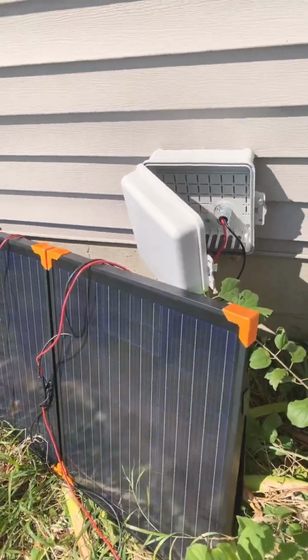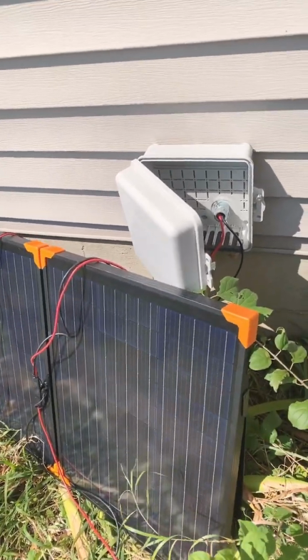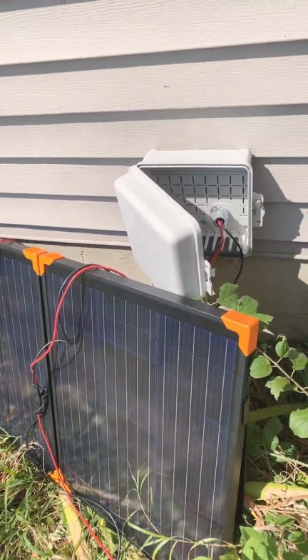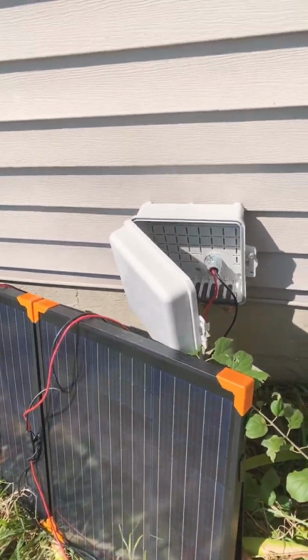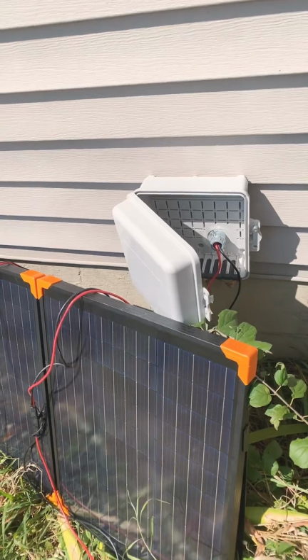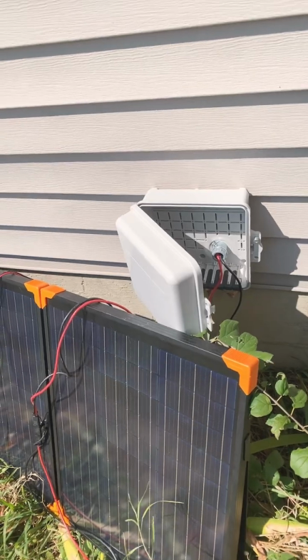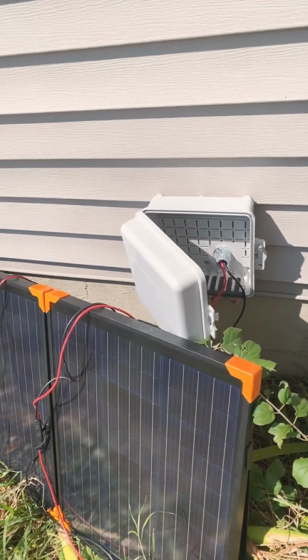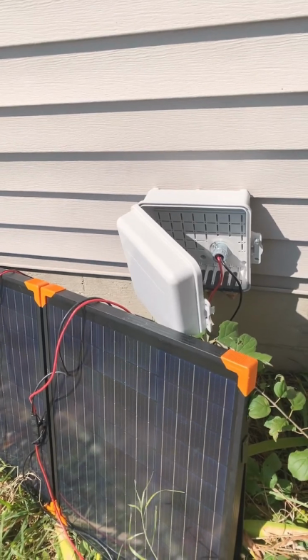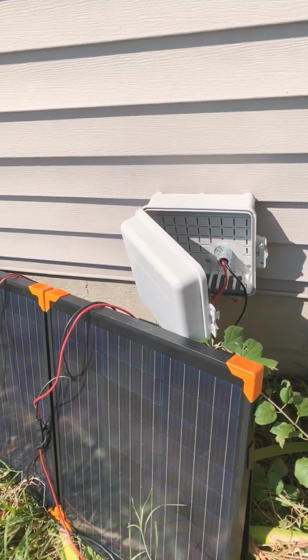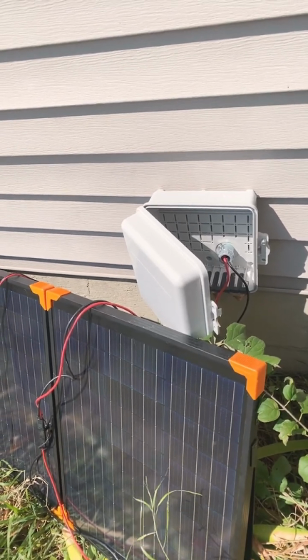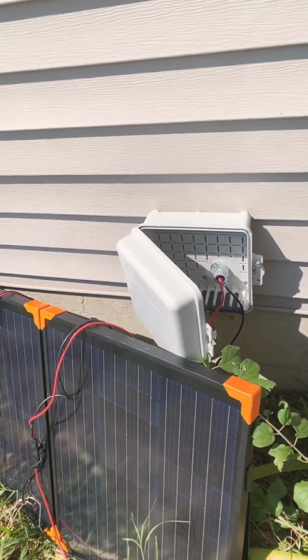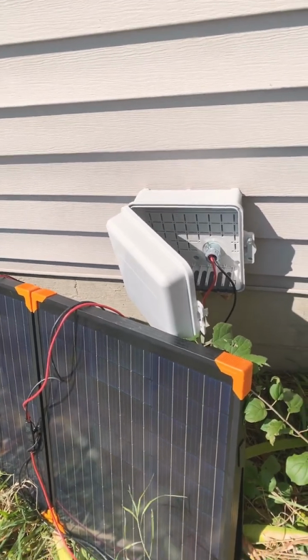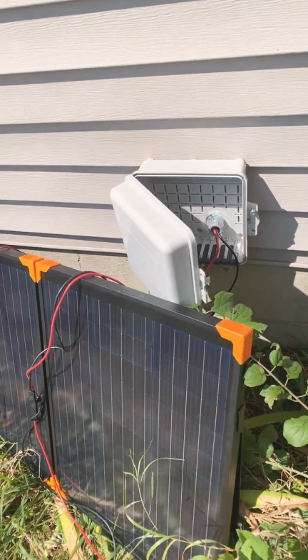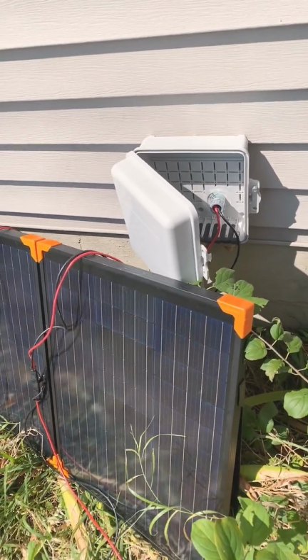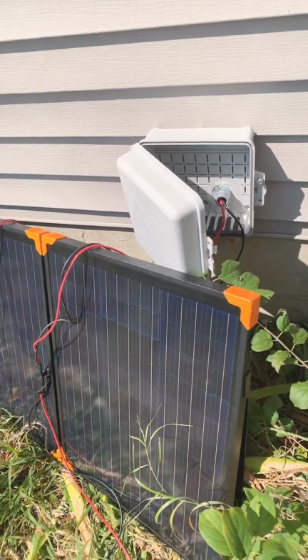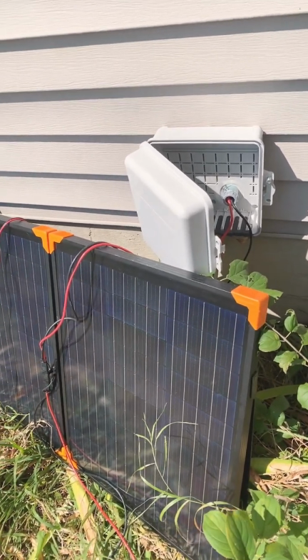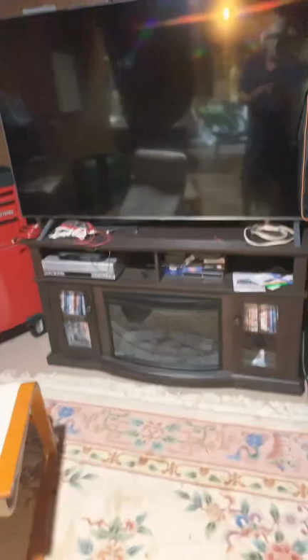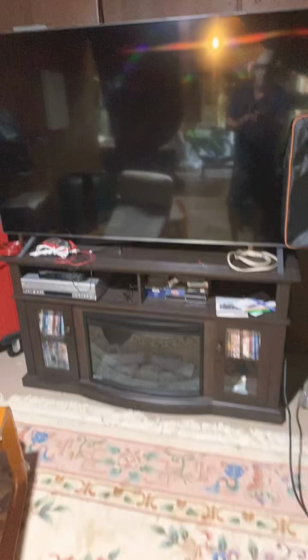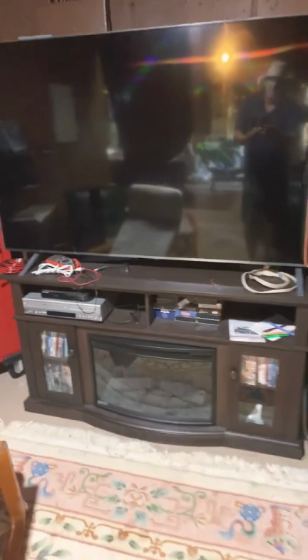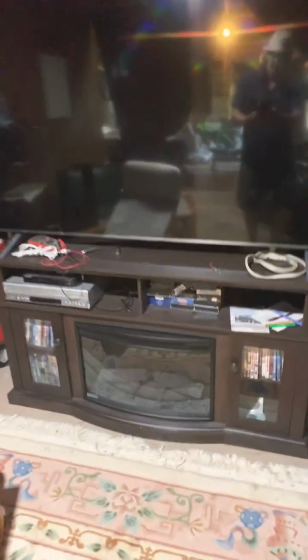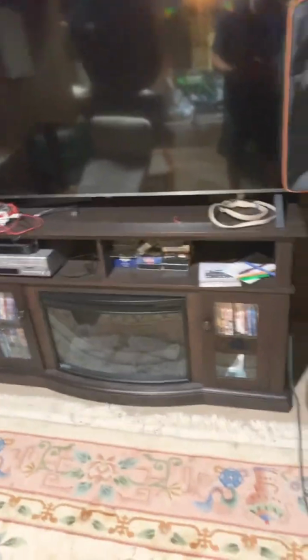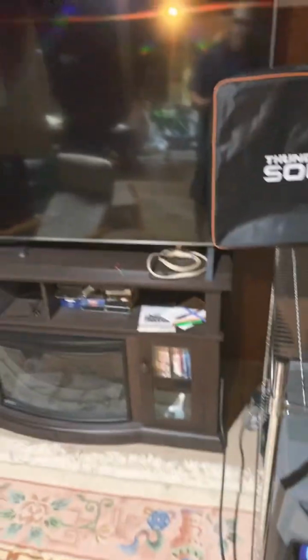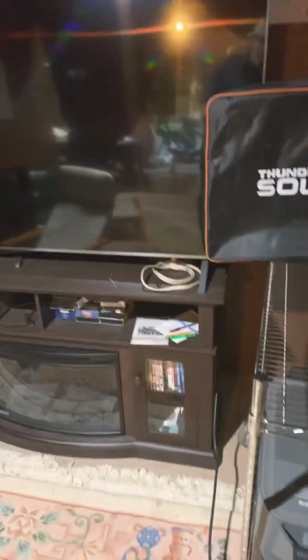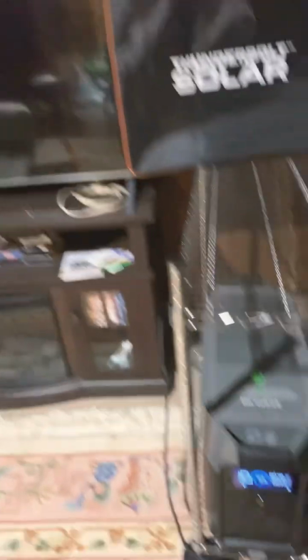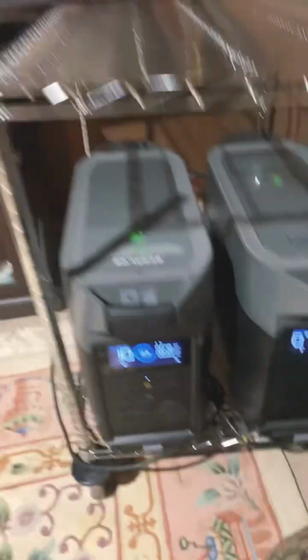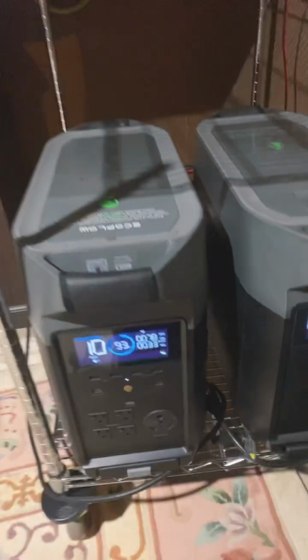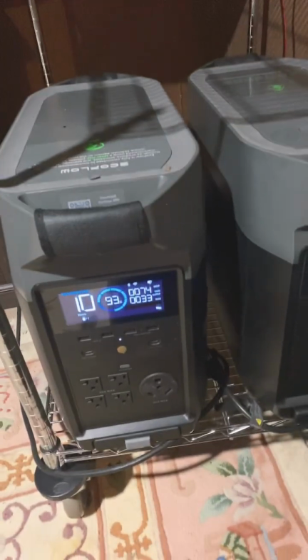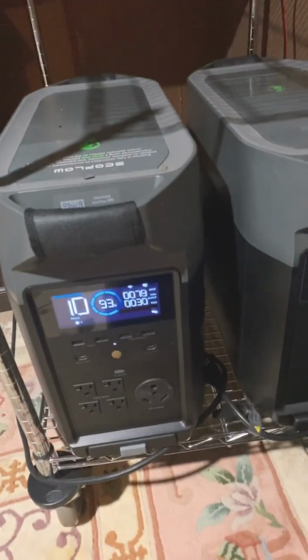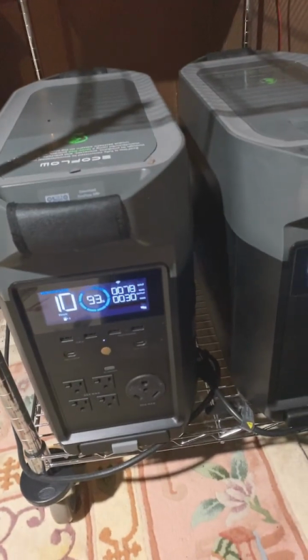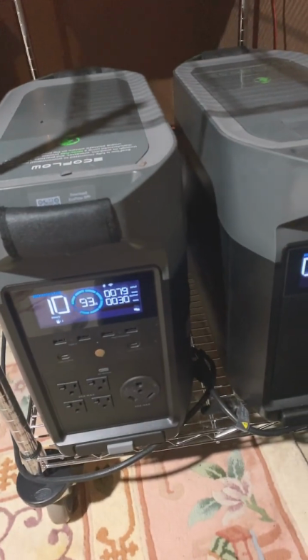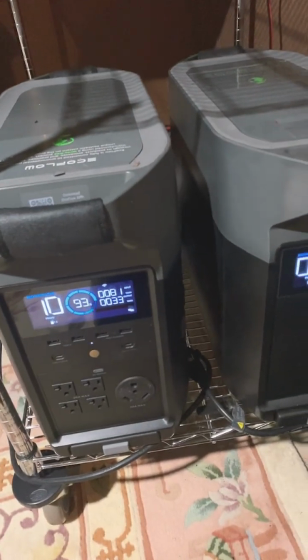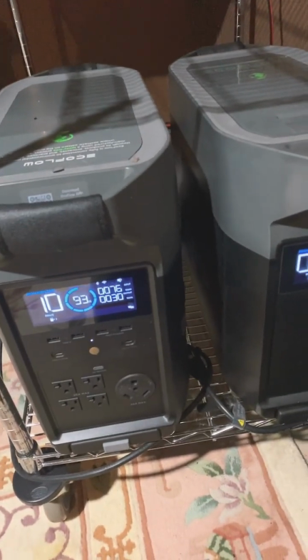This is the setup outside — just bring the panel out, open it up, and plug it into the junction box that I put on the outside of the house with the wire. Like I say, not a lot of power, but it keeps my man cave going, and in case of an emergency I have the power.